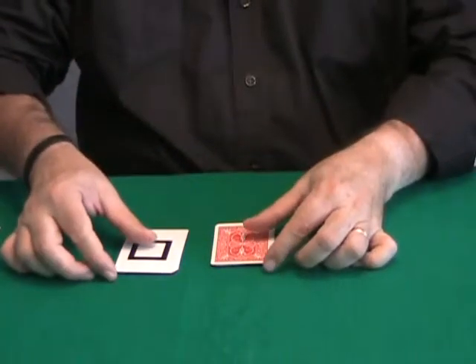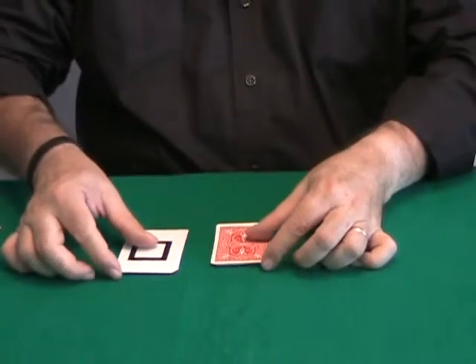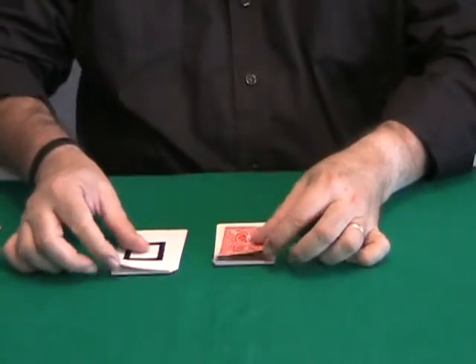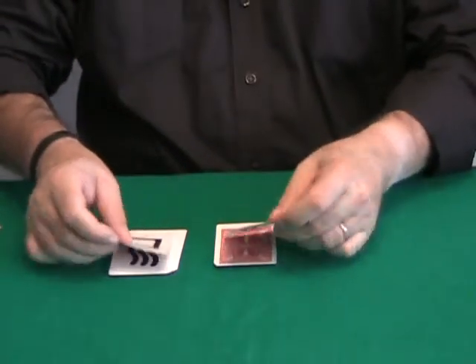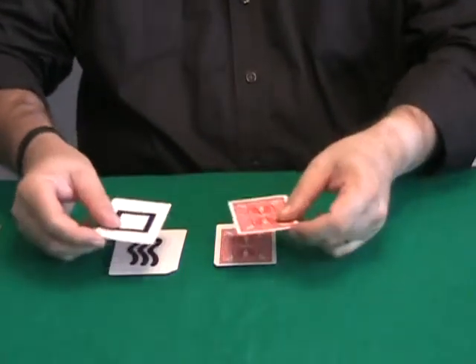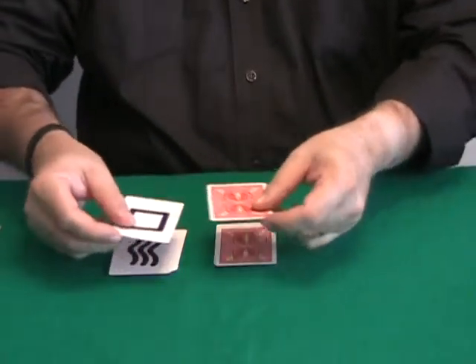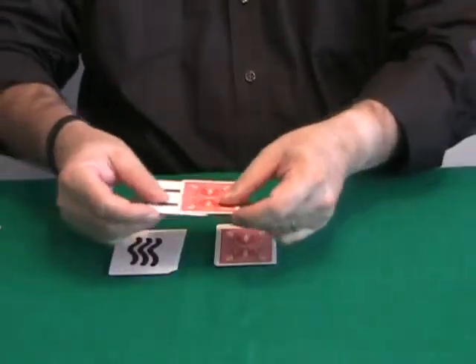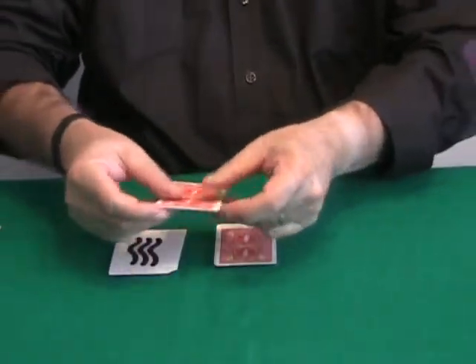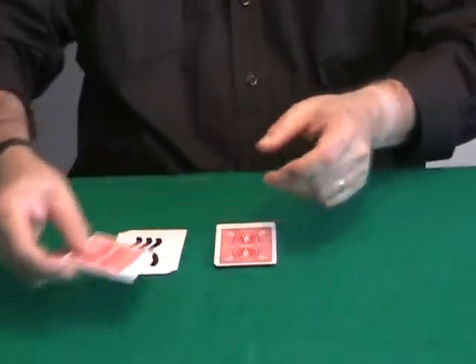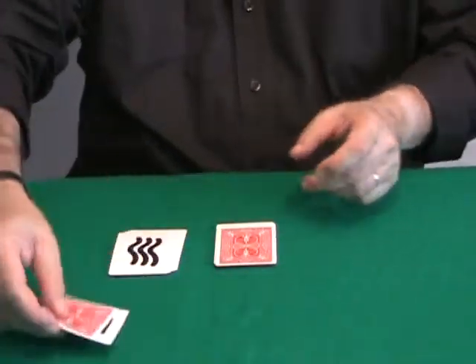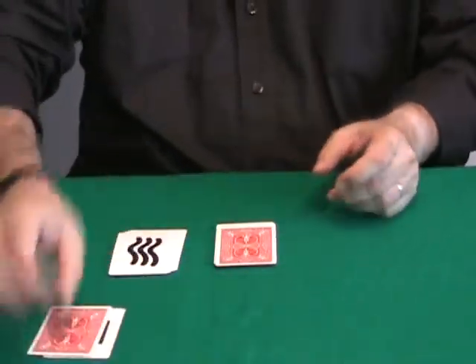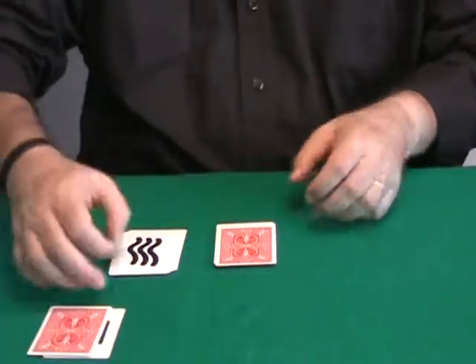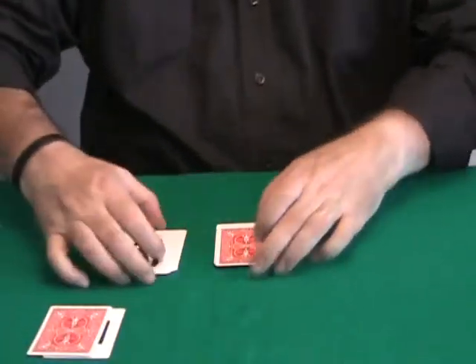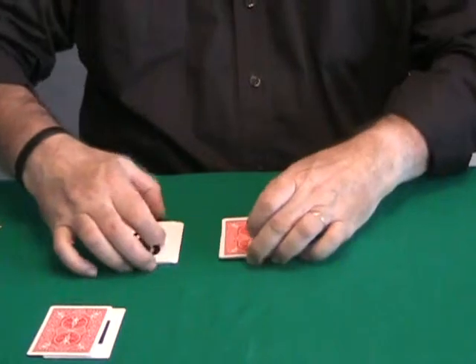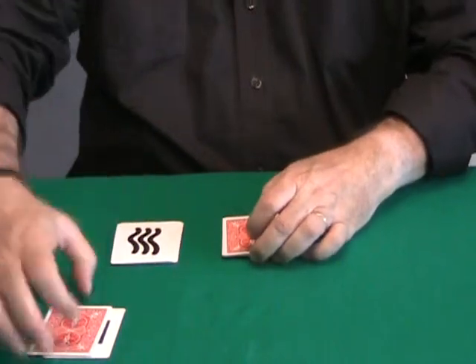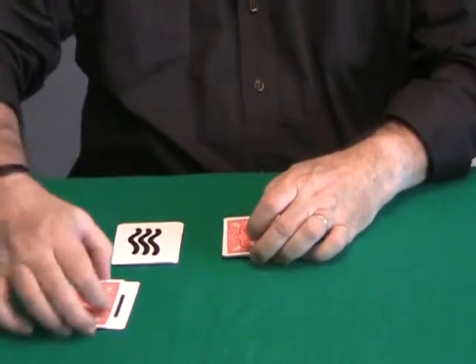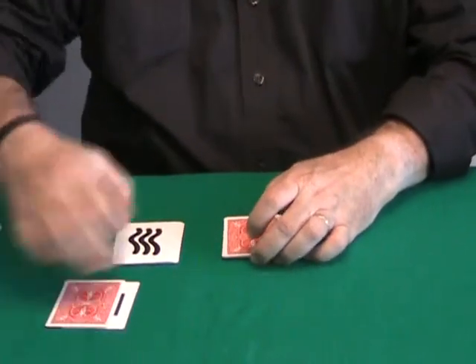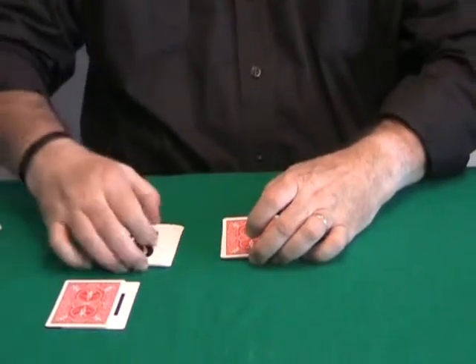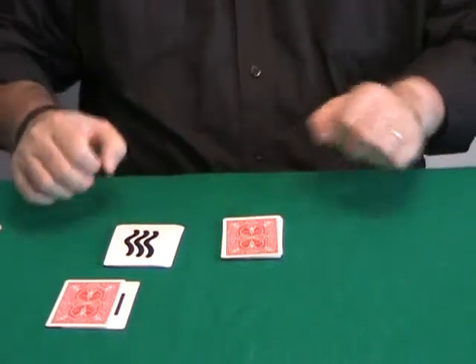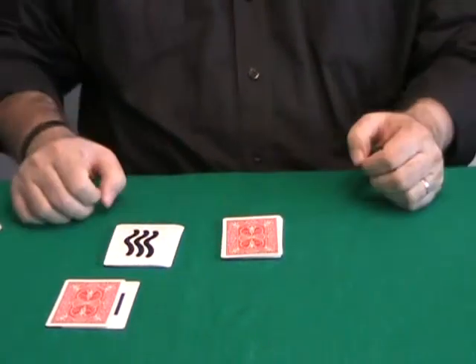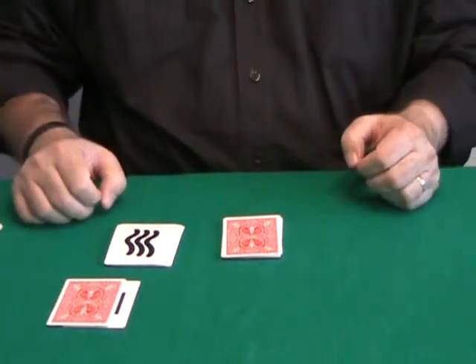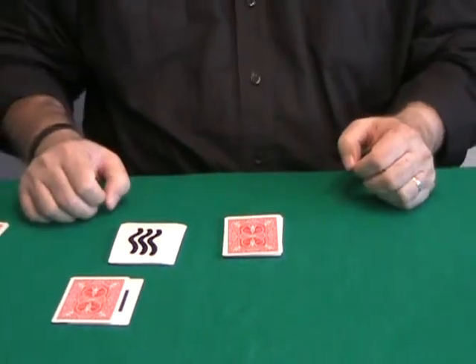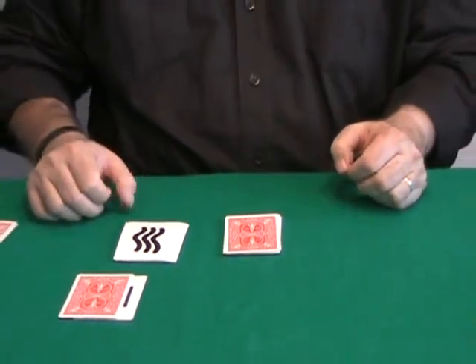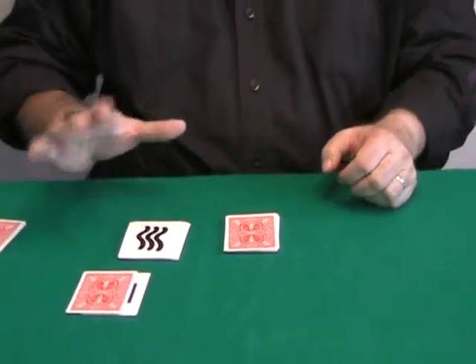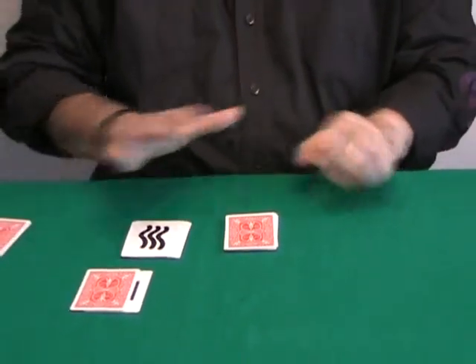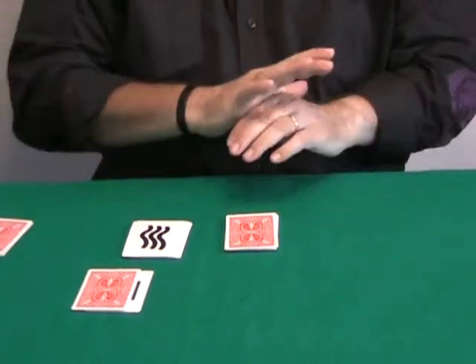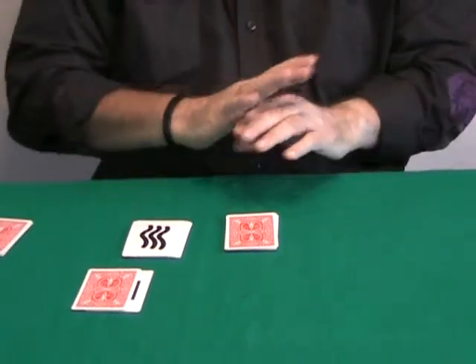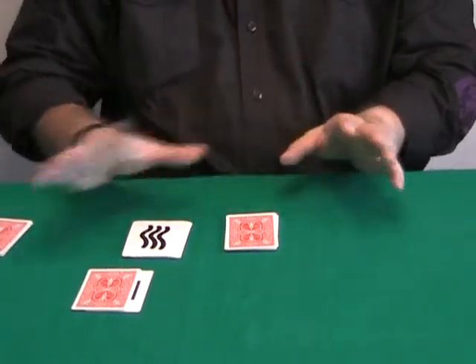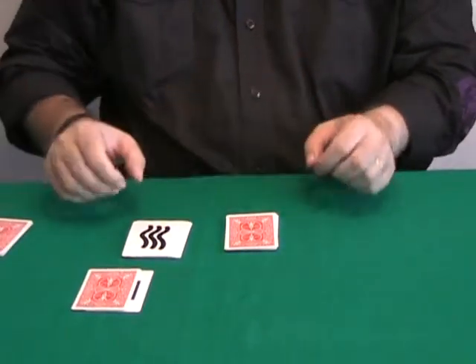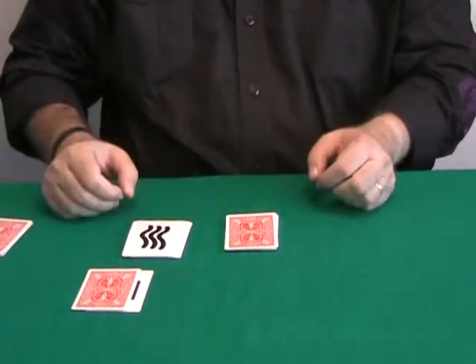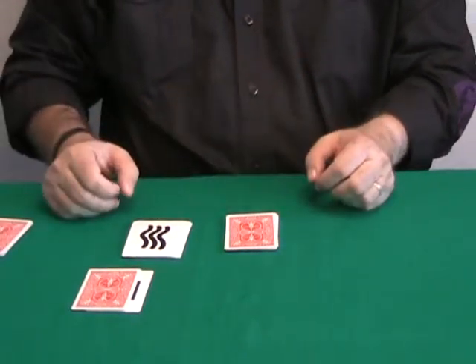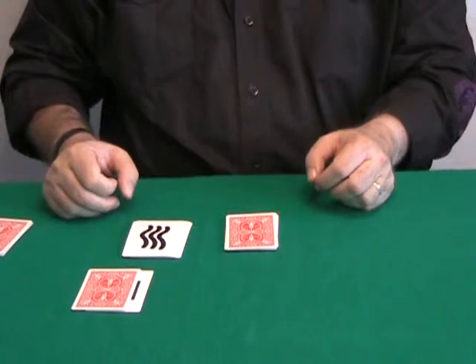Then he places the top card of each packet aside as the two selections. I repeat — you may face away while this is done.